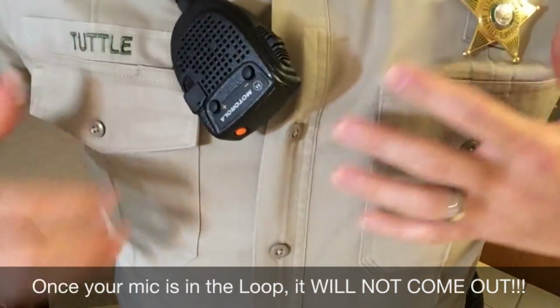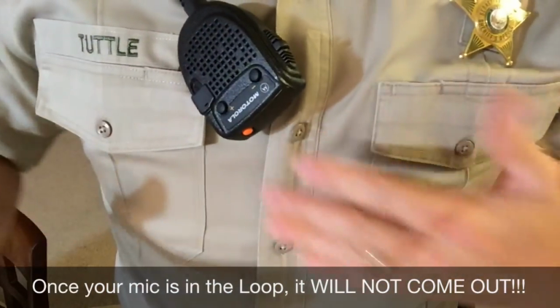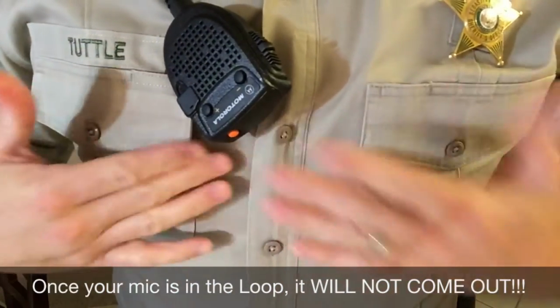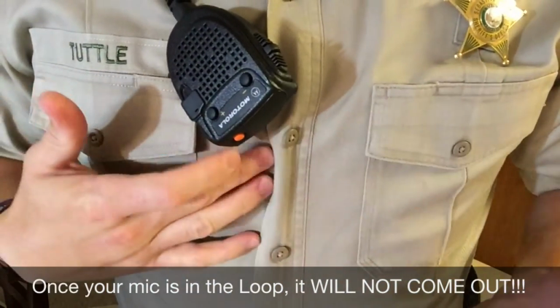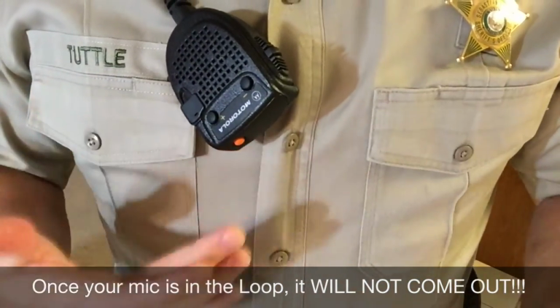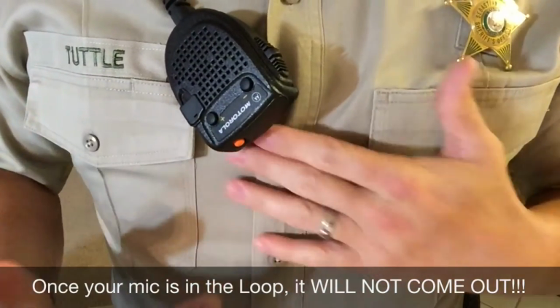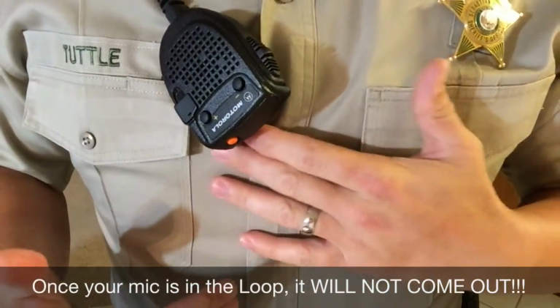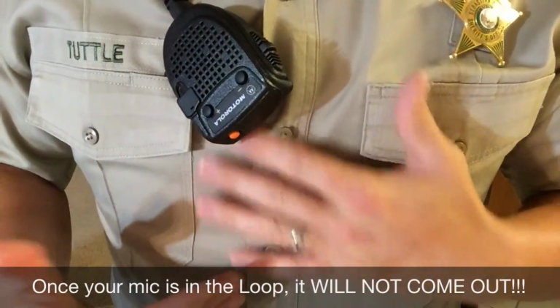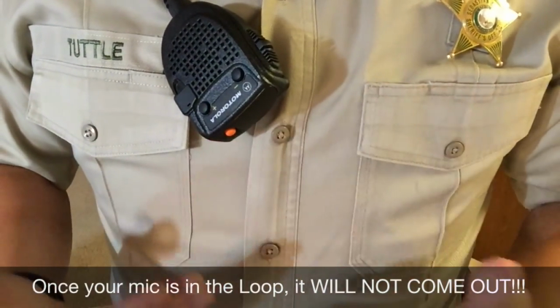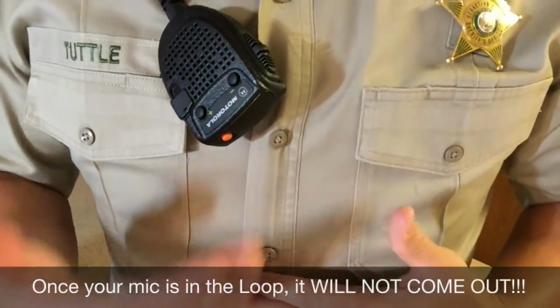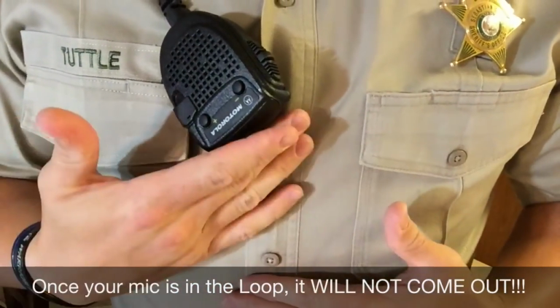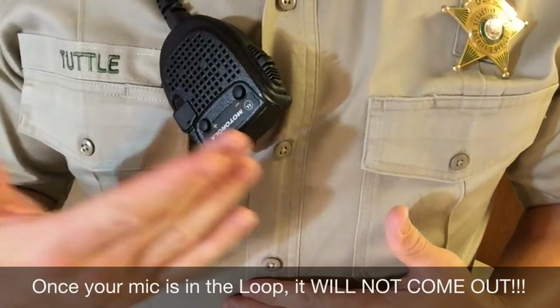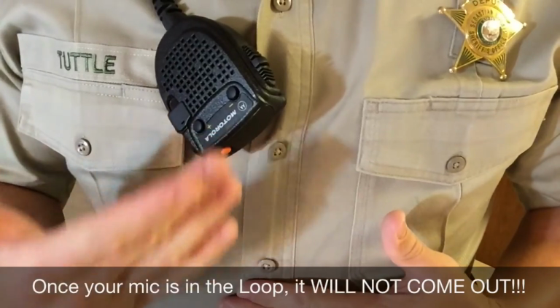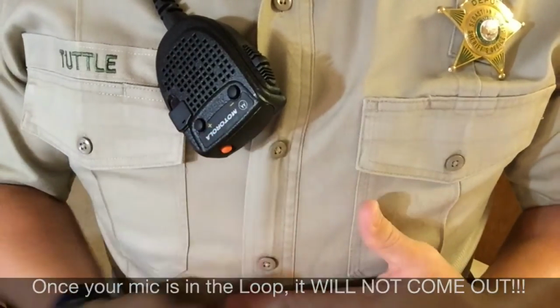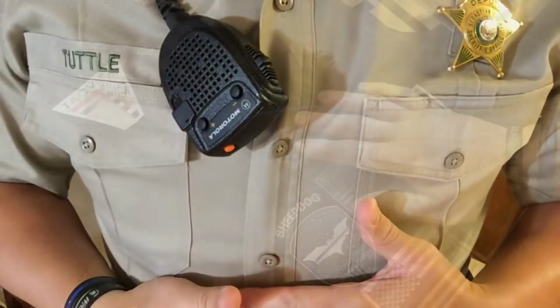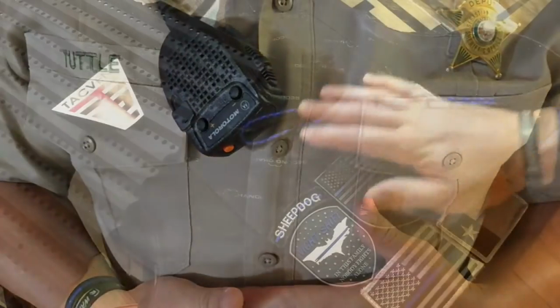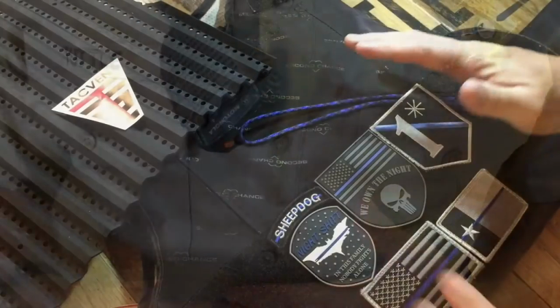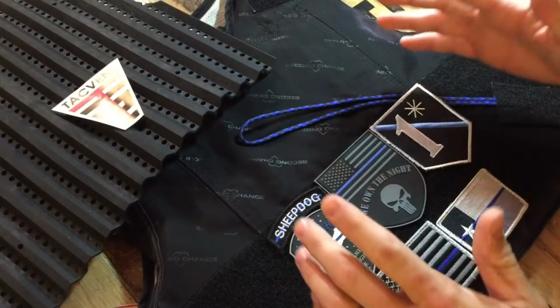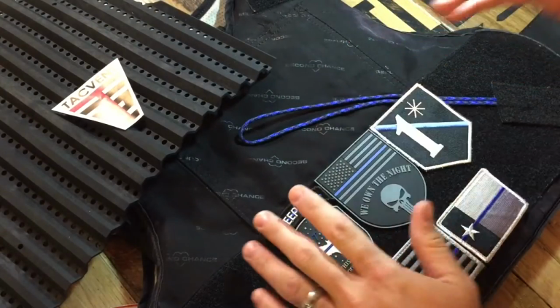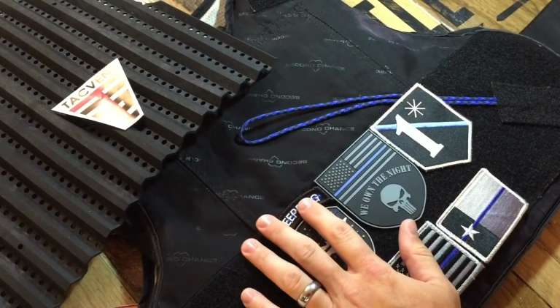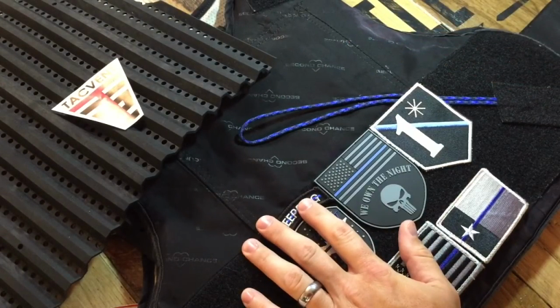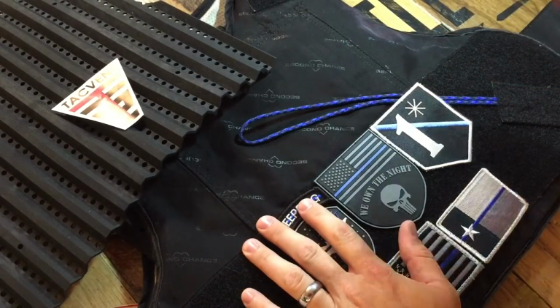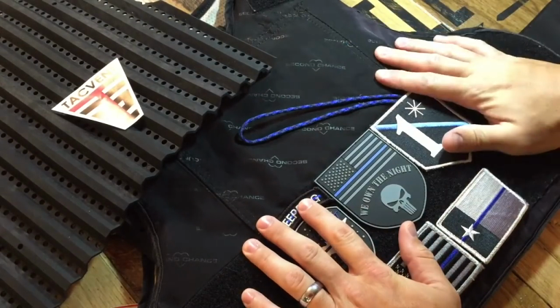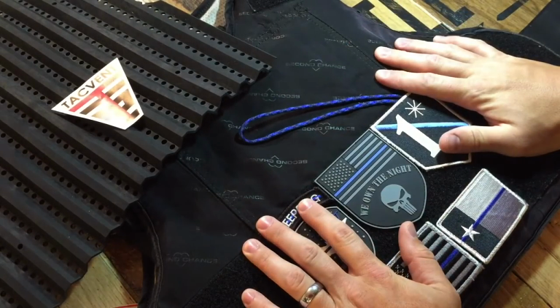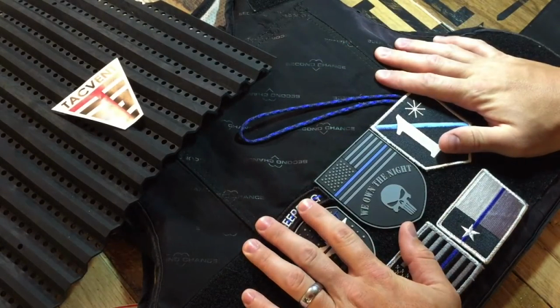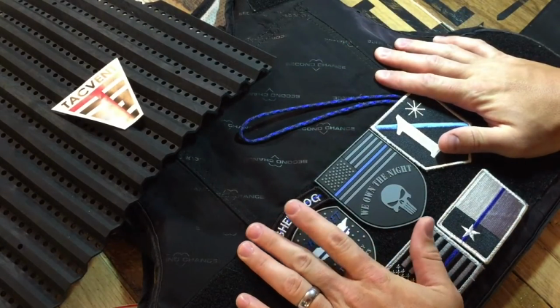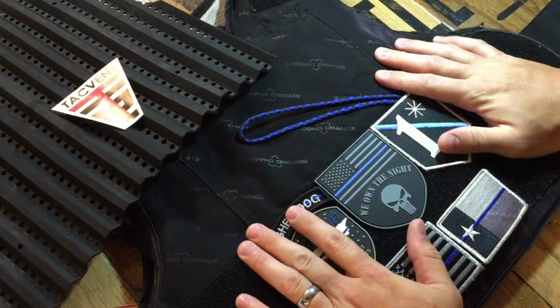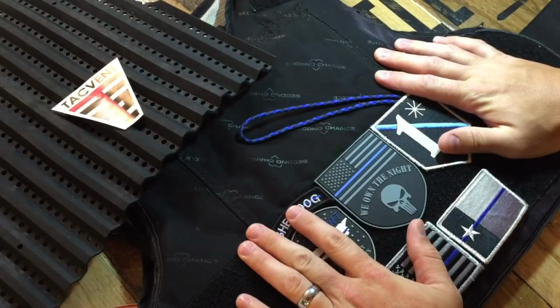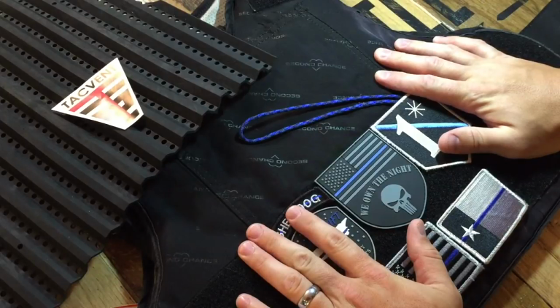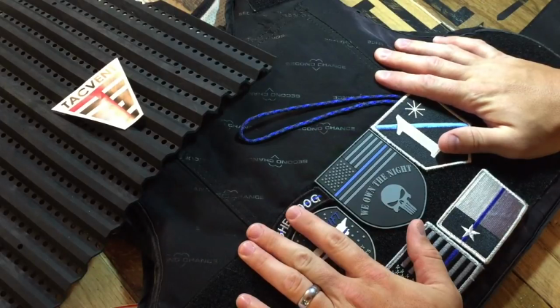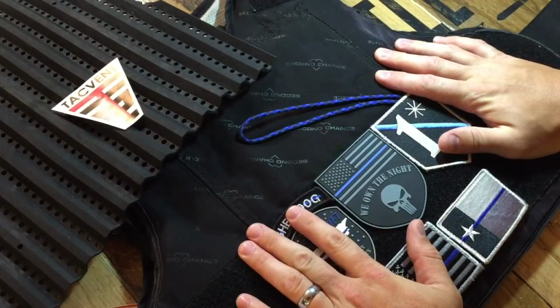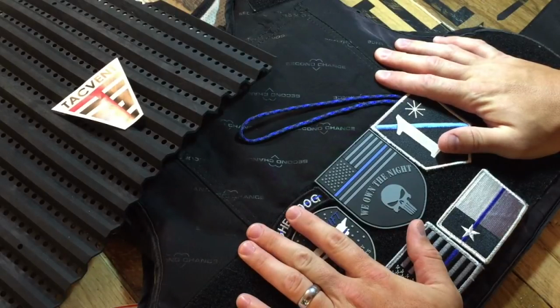As you can see, the mic loop, no matter the color, is completely concealed by my uniform and my microphone. Thanks everyone for visiting the mic loop. I hope this video helps you in your application of the mic loop to your body armor.